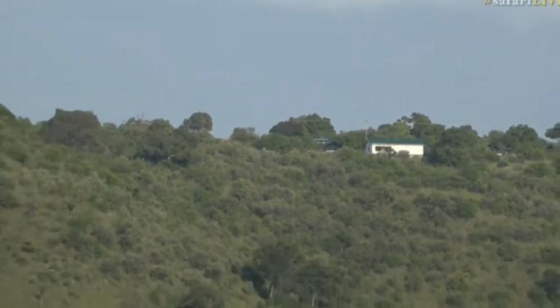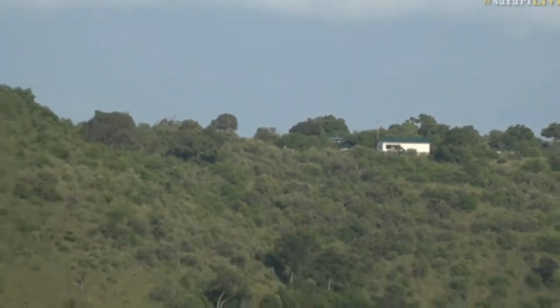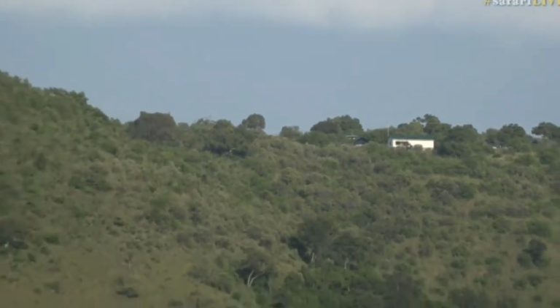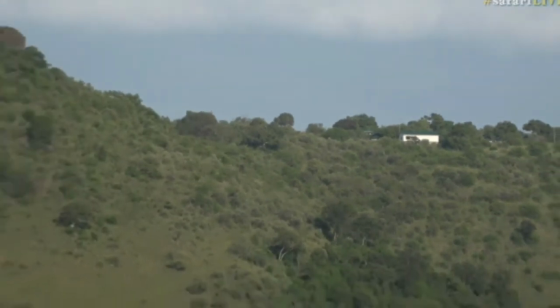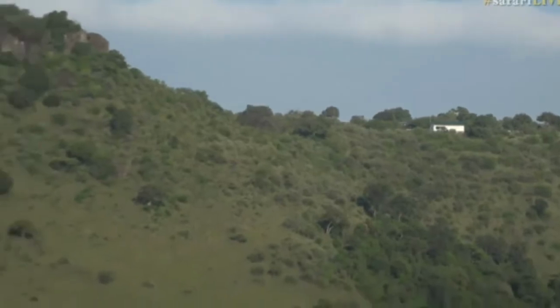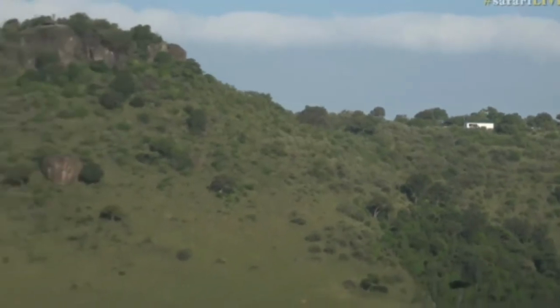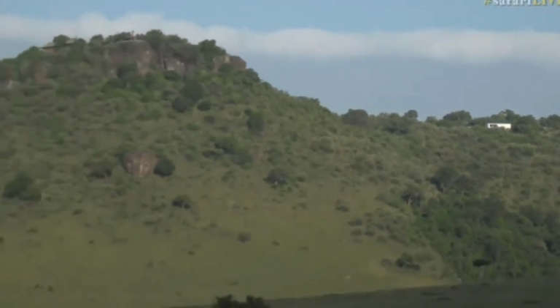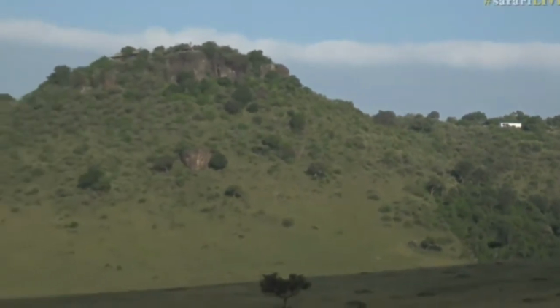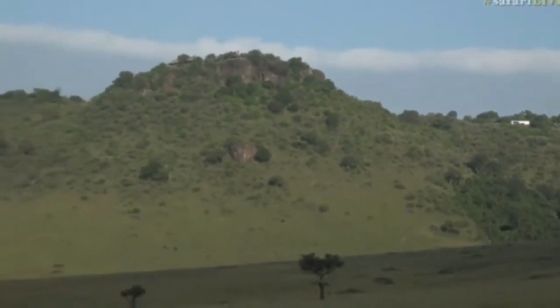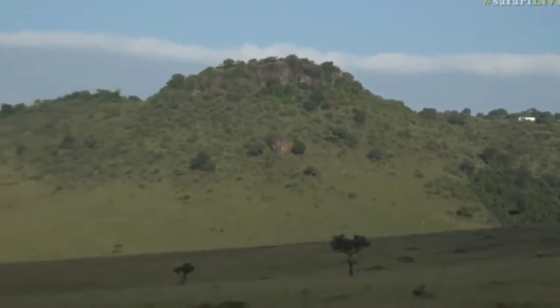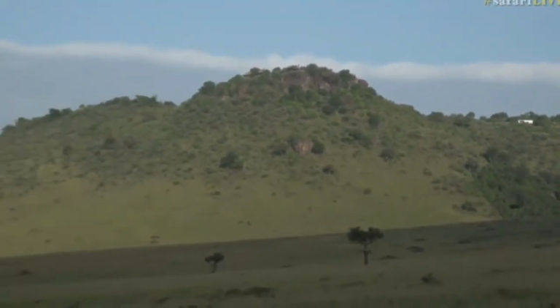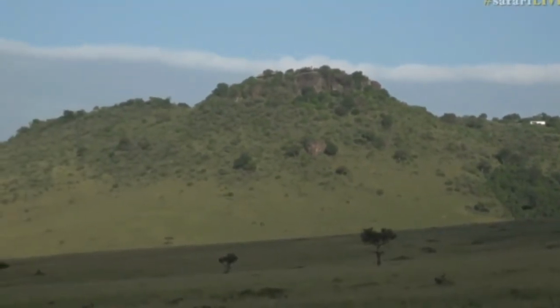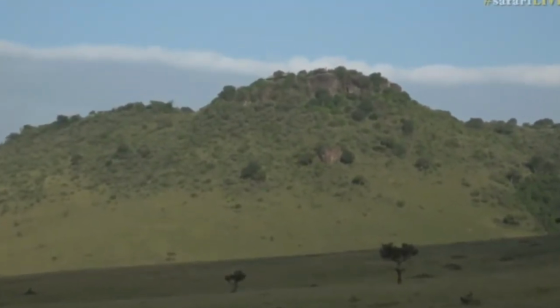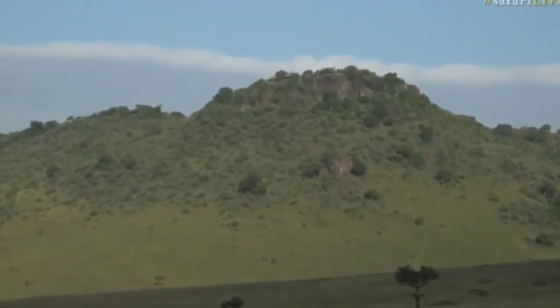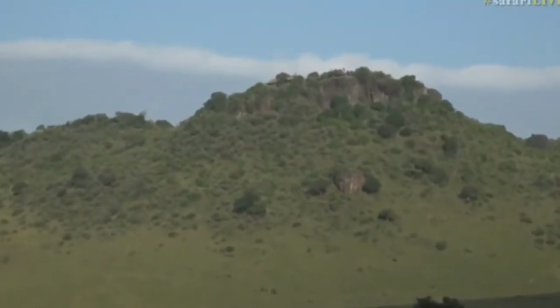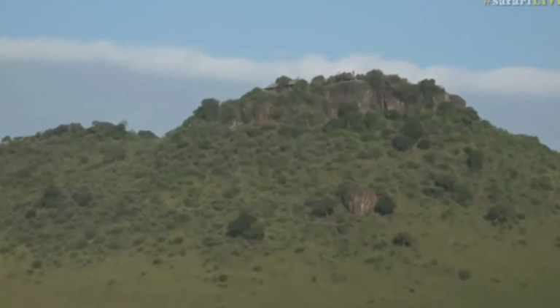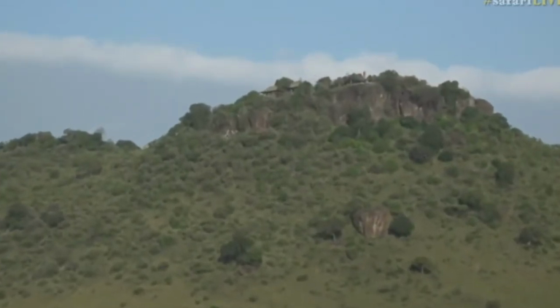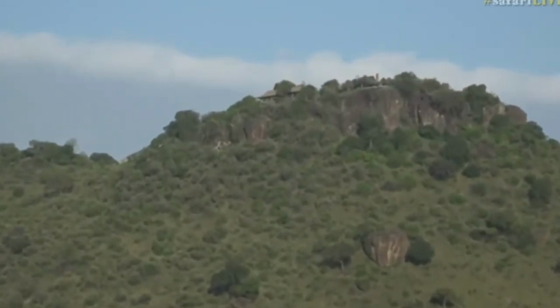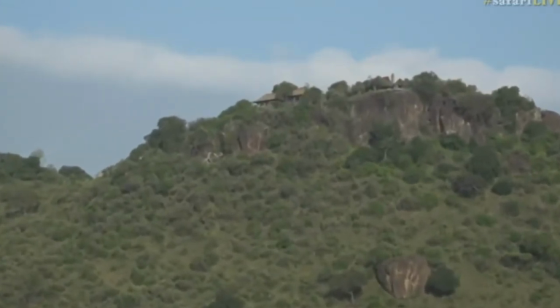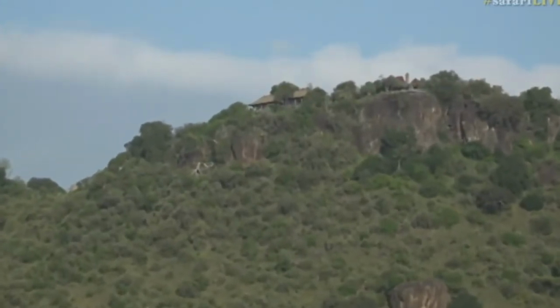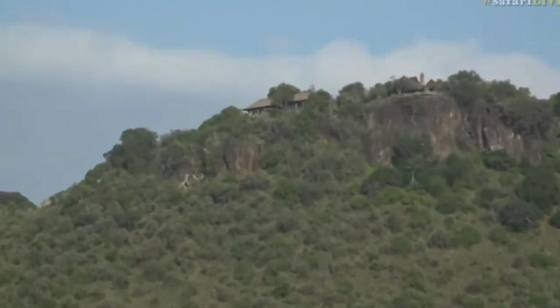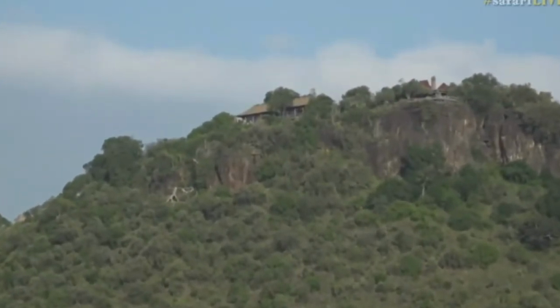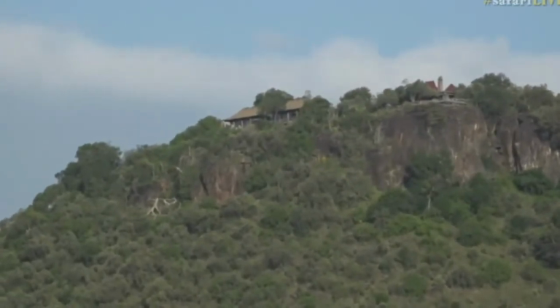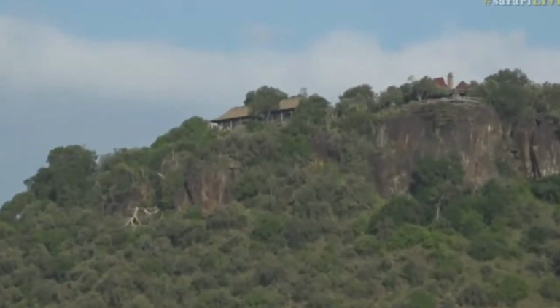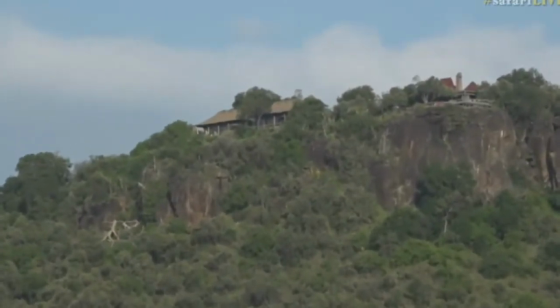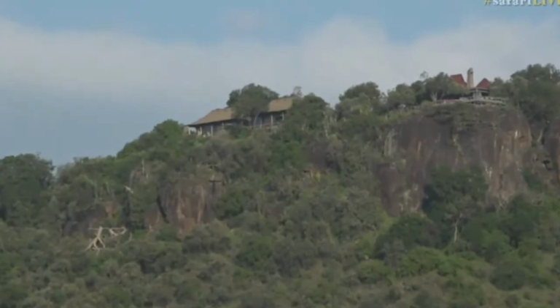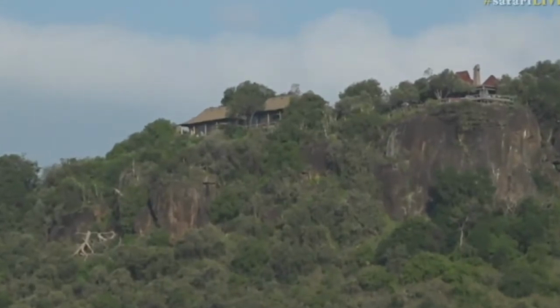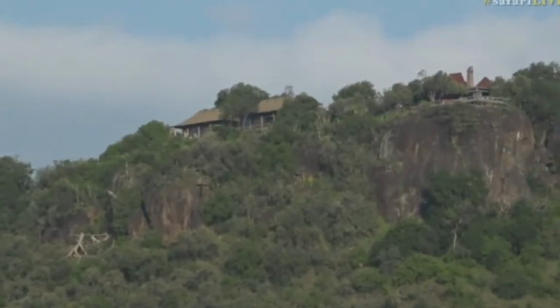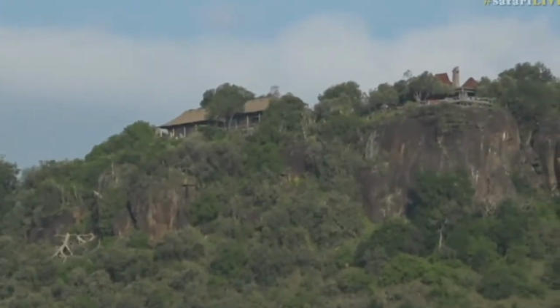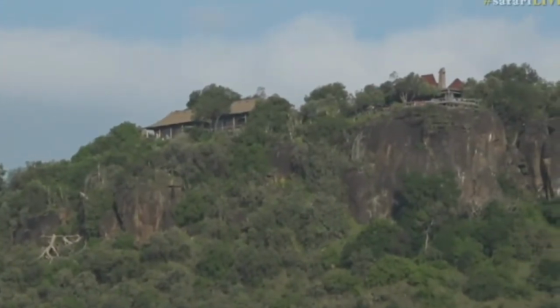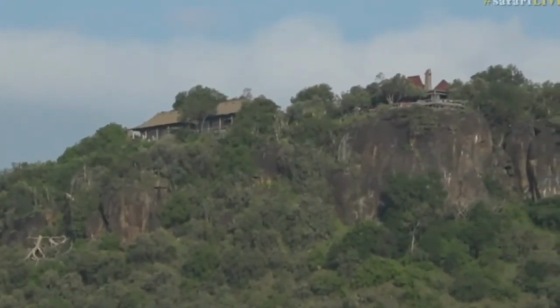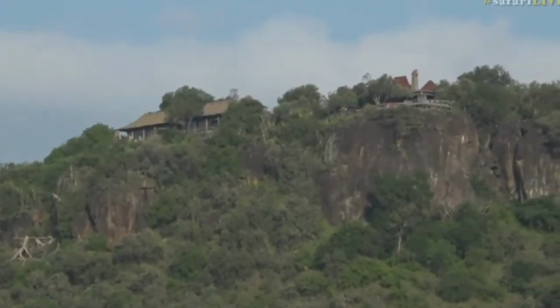Of course, we're only joking — we do let Final Control out every now and then. And up on top of the rocks is the absolutely gorgeous Angama Mara. That is North Camp — the main area to the right and the first guest rooms to the left.